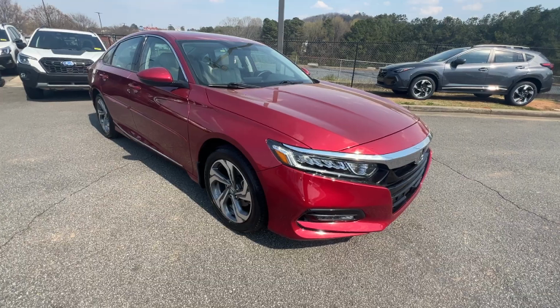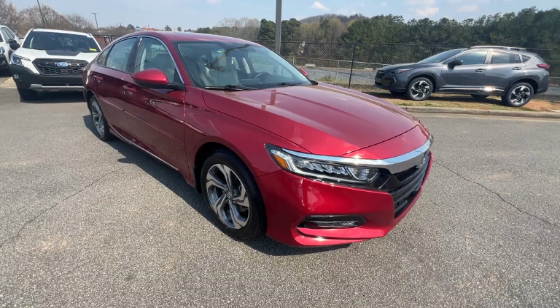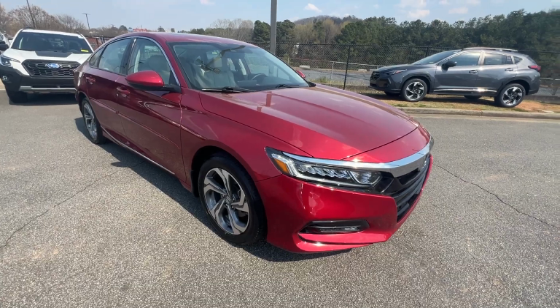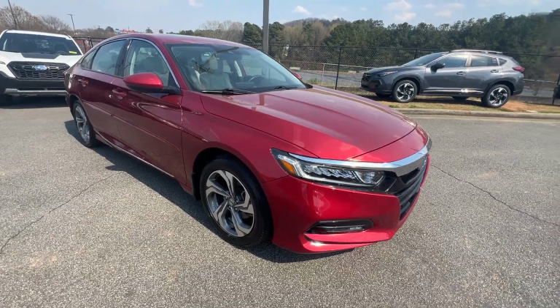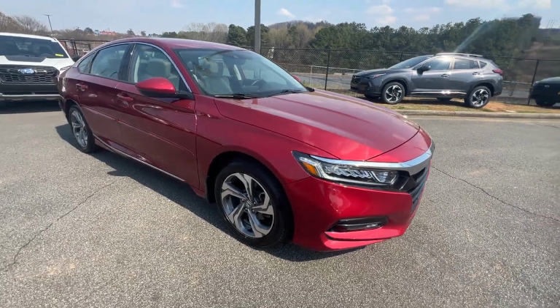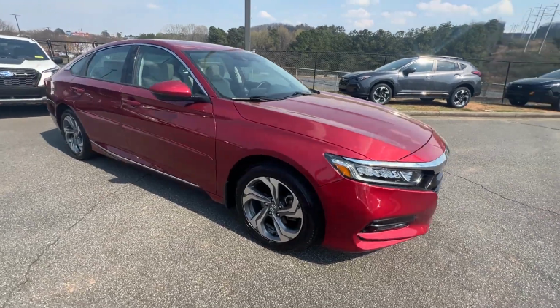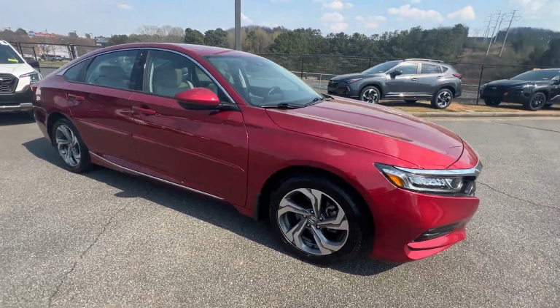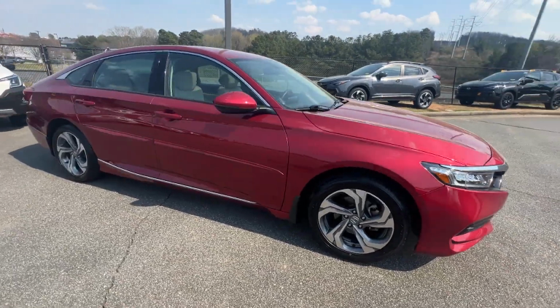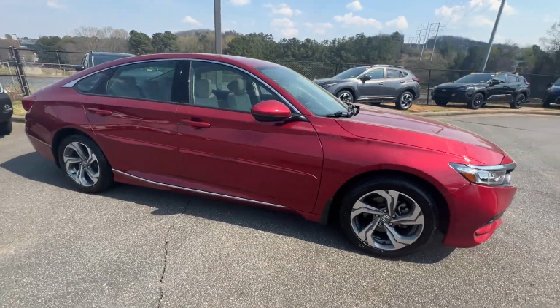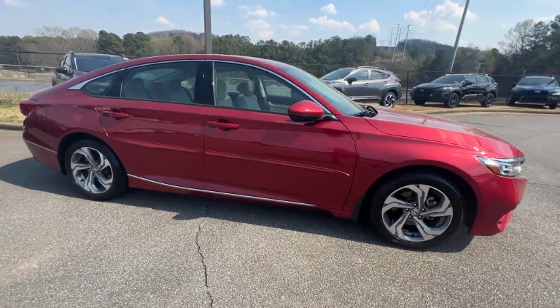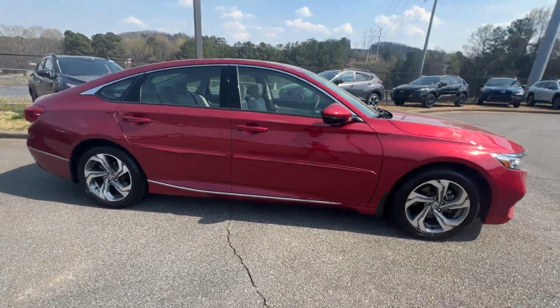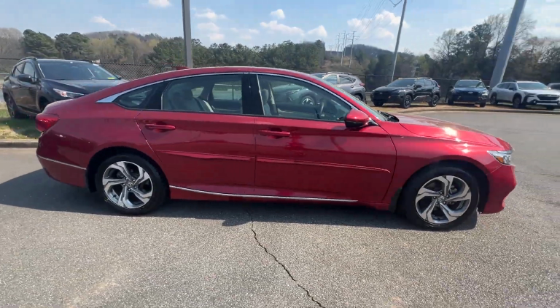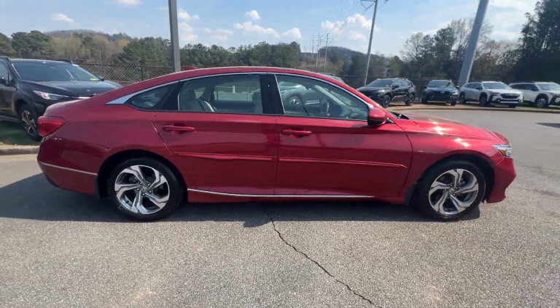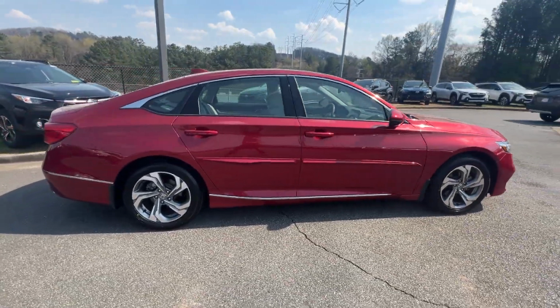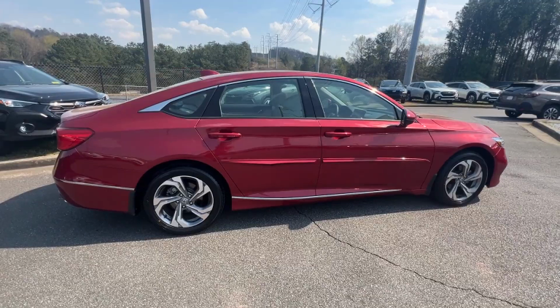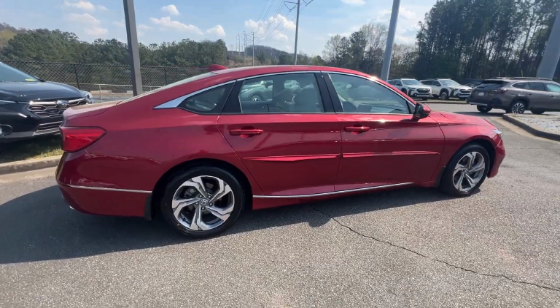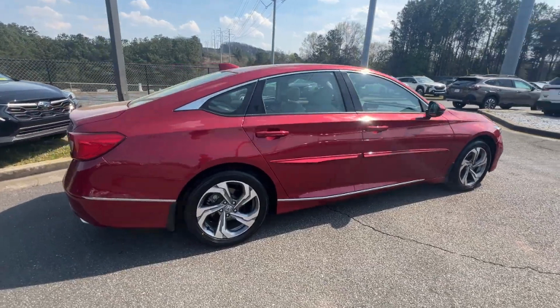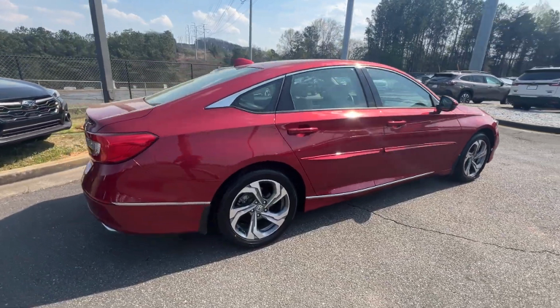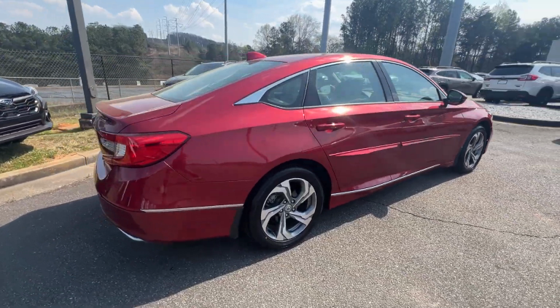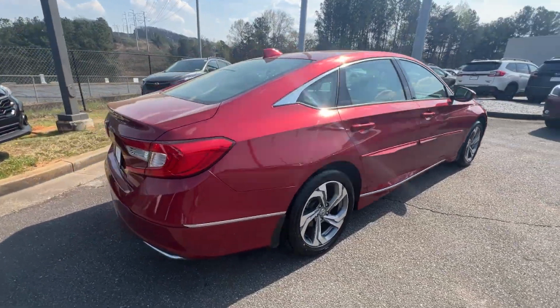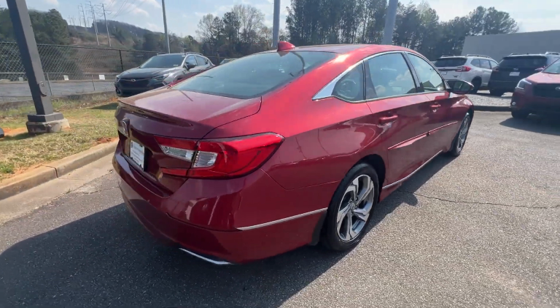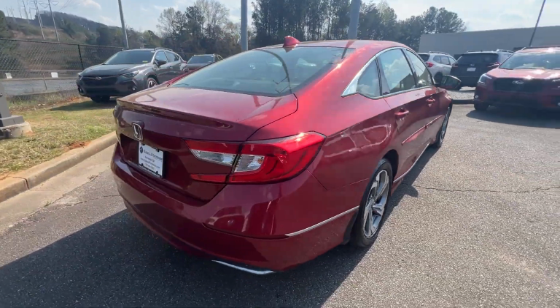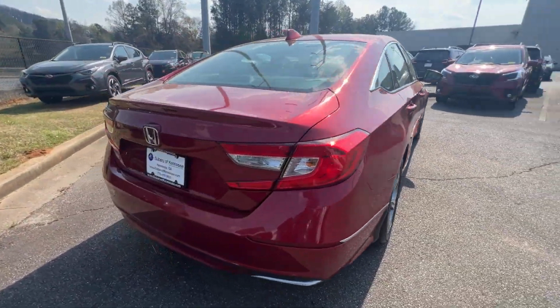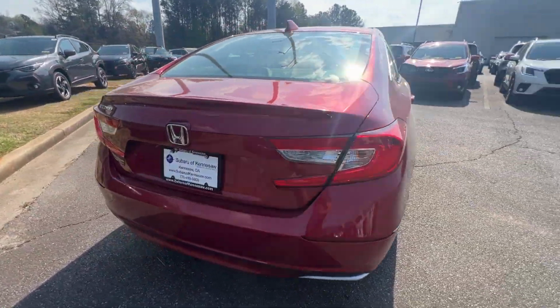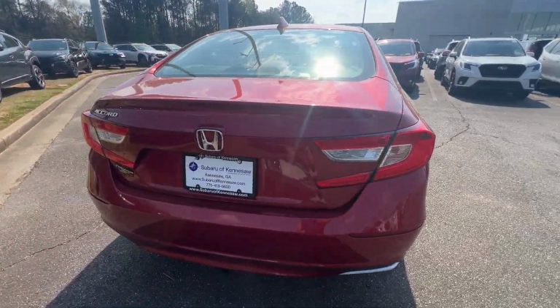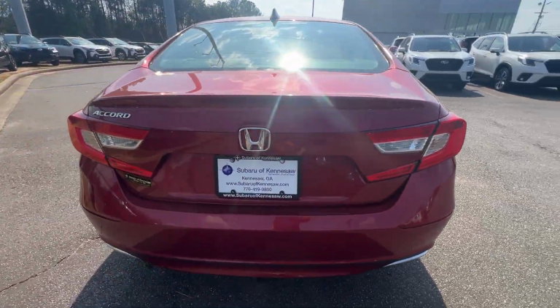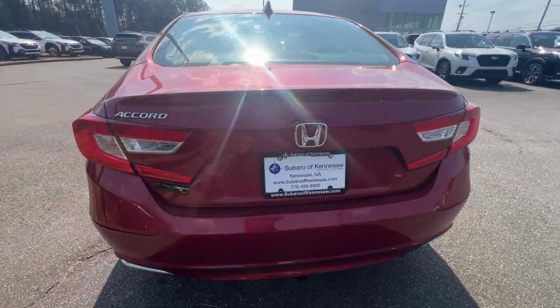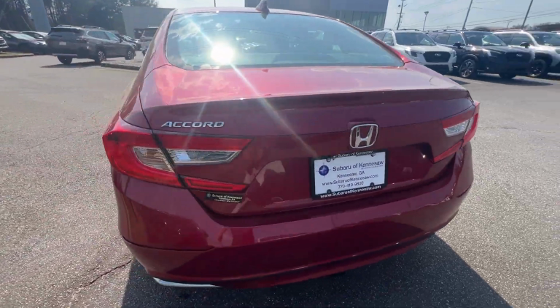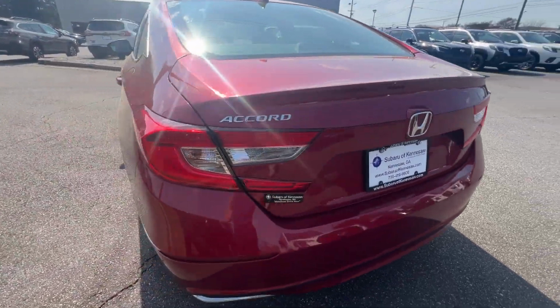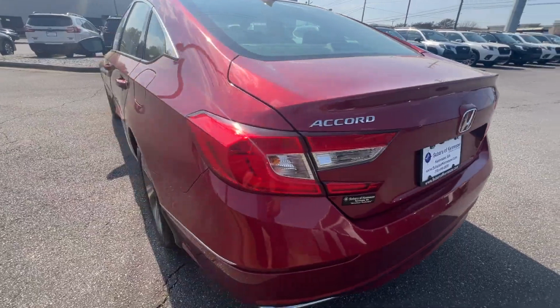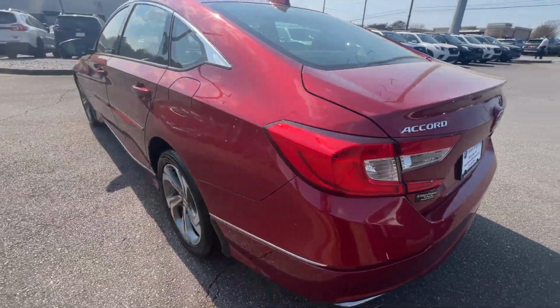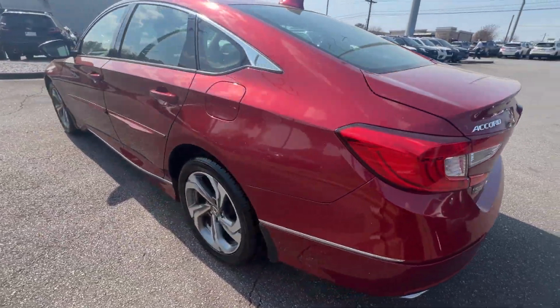2019 Honda Accord Sedan. With less than 49,000 miles on the odometer, this sedan combines safety and comfort with style and performance.